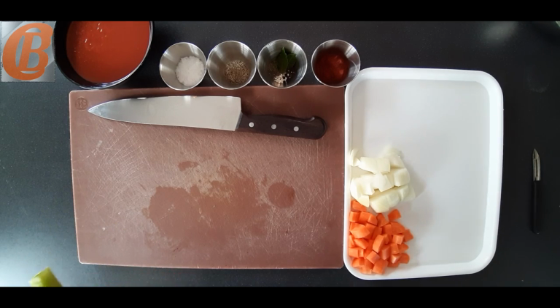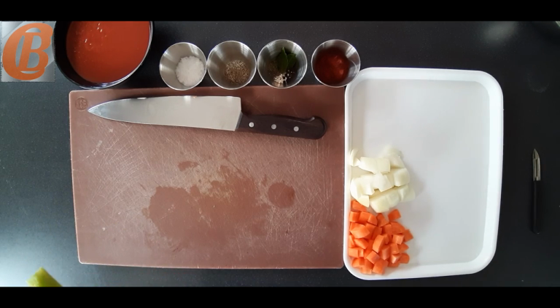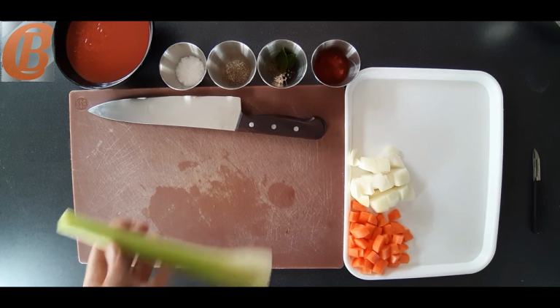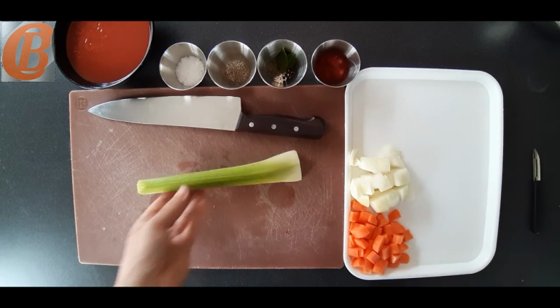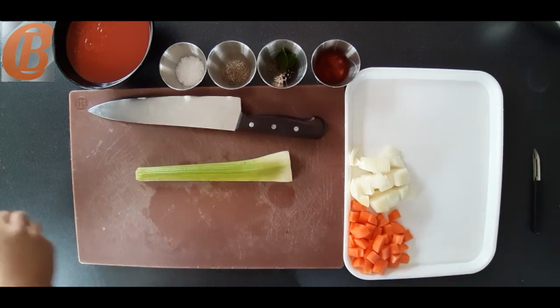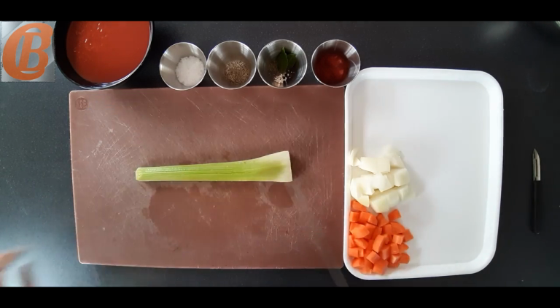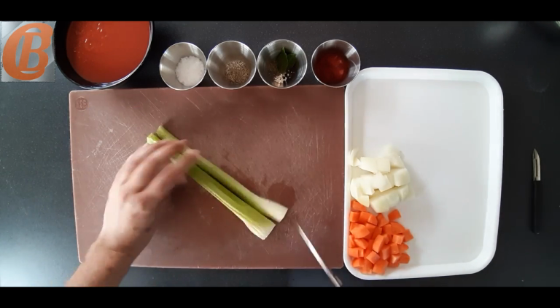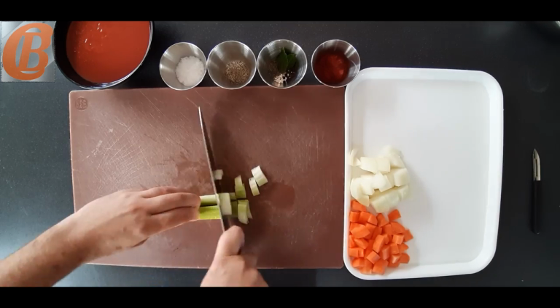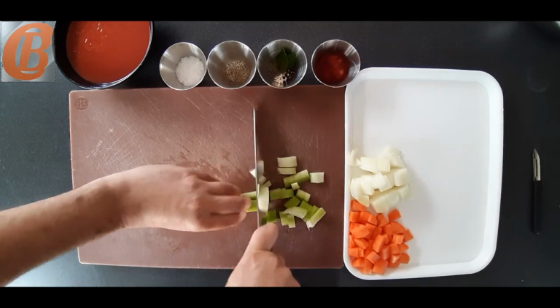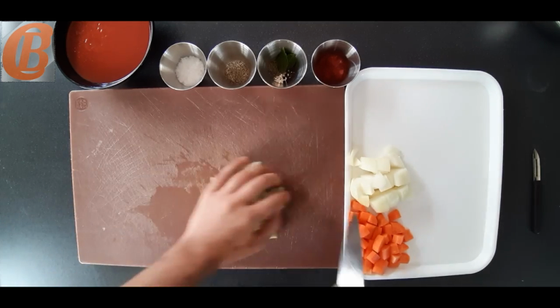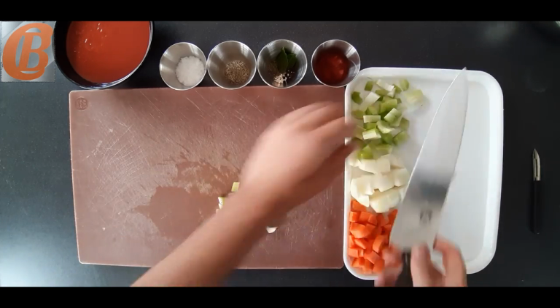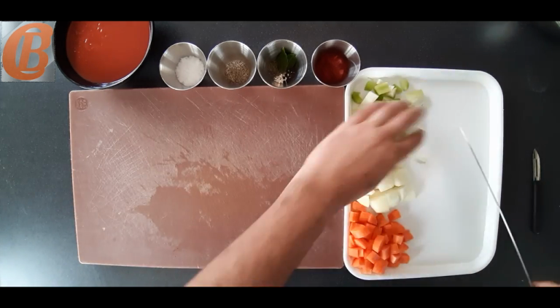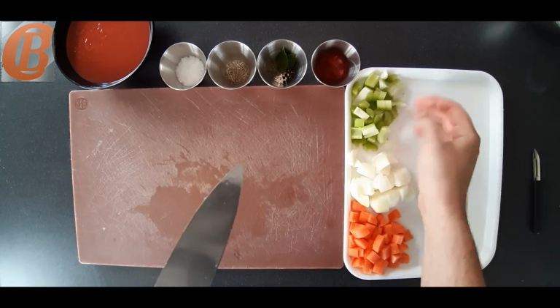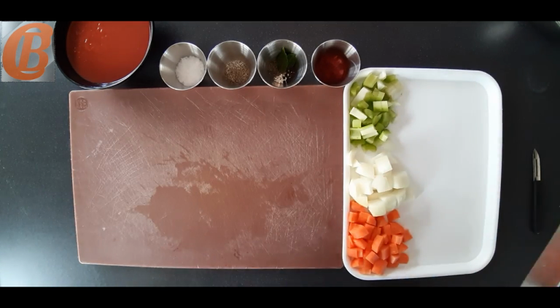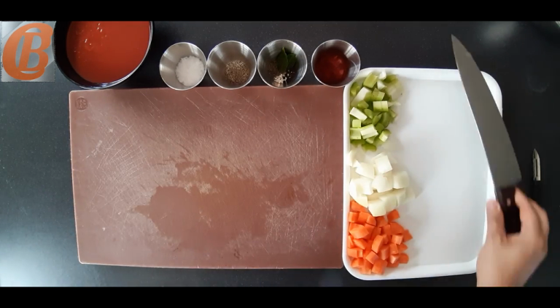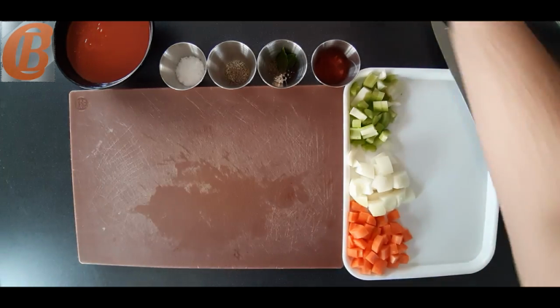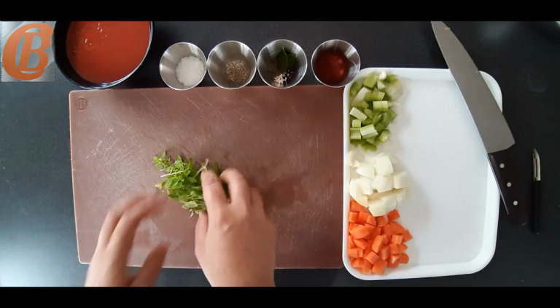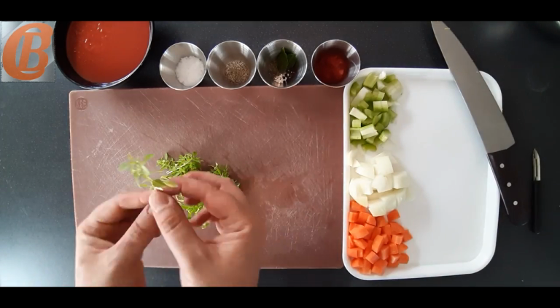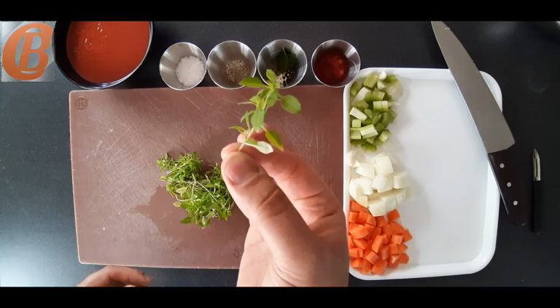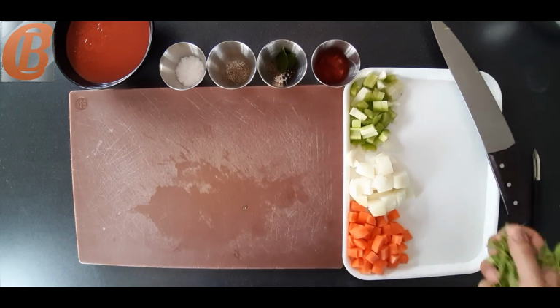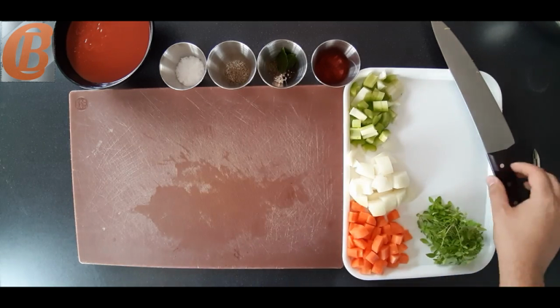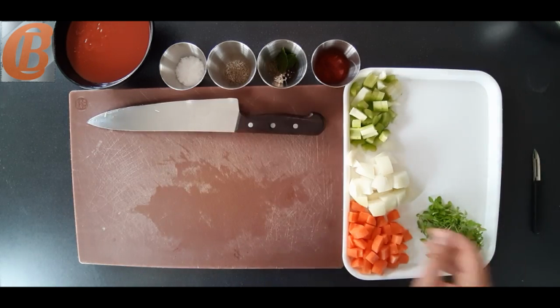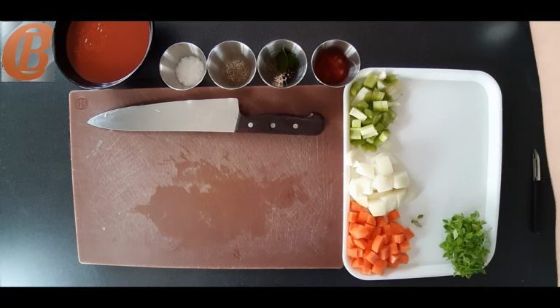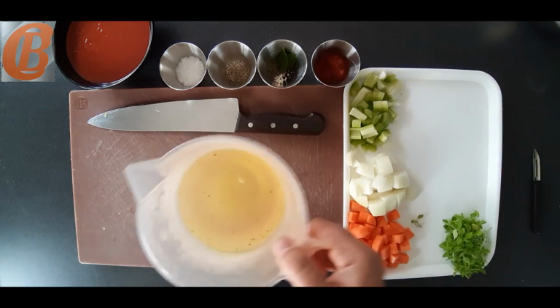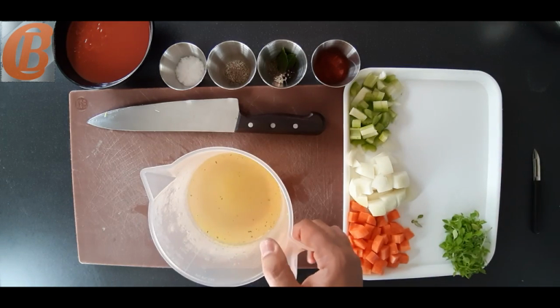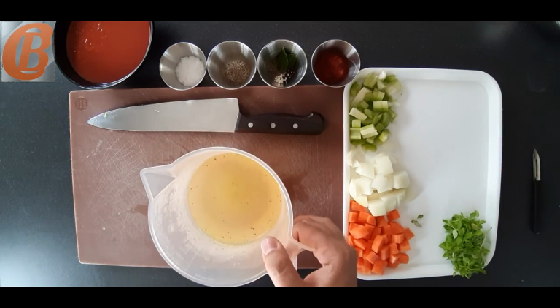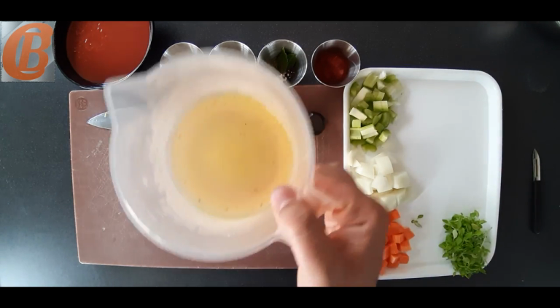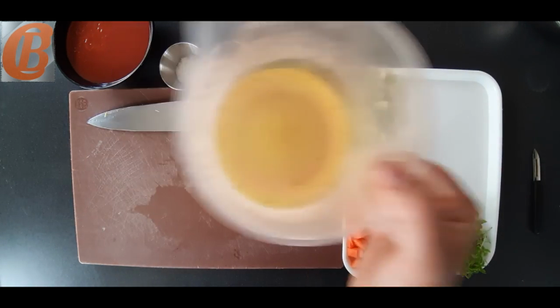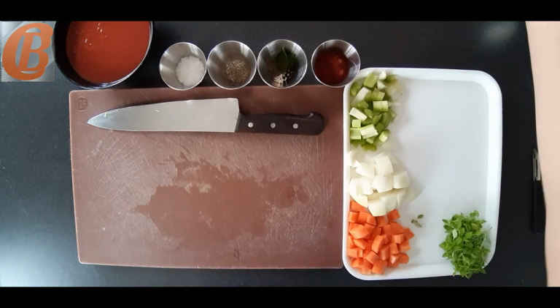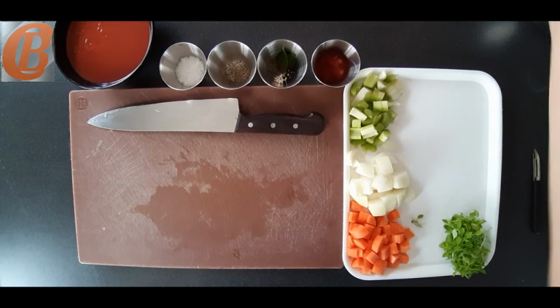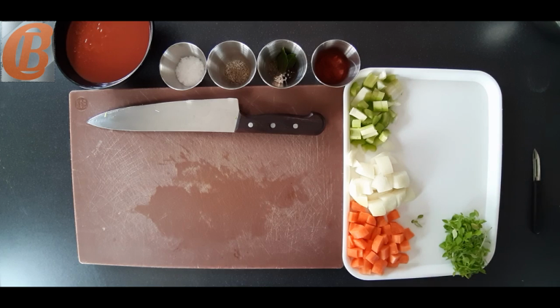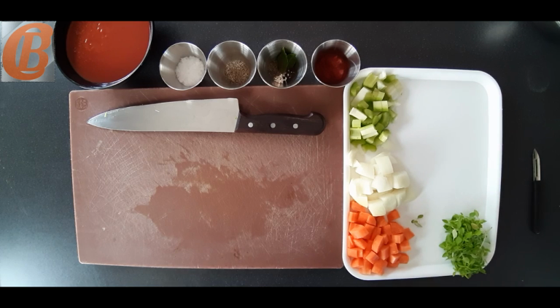So what we've done so far is cut our classic mirepoix of carrots, onions and celery. I'm just going to get some Greek basil, which I prefer to standard basil, and some chicken stock. Then here we have a sheet of leek.